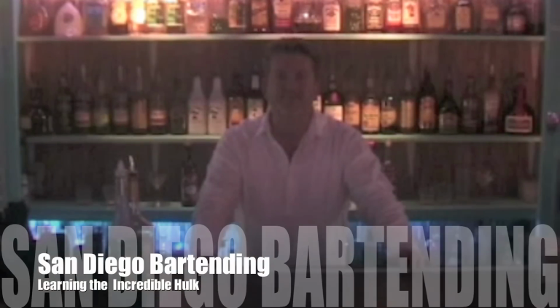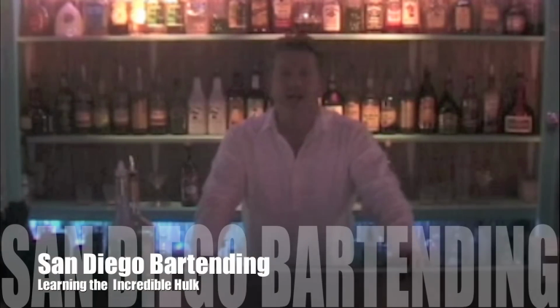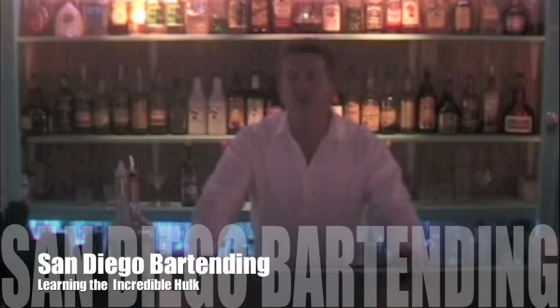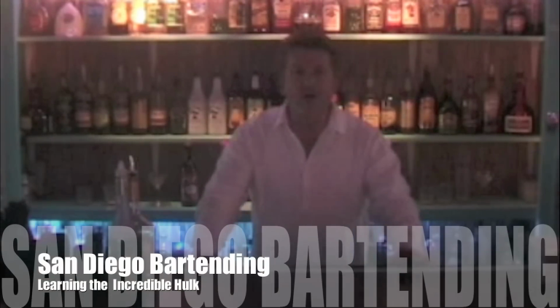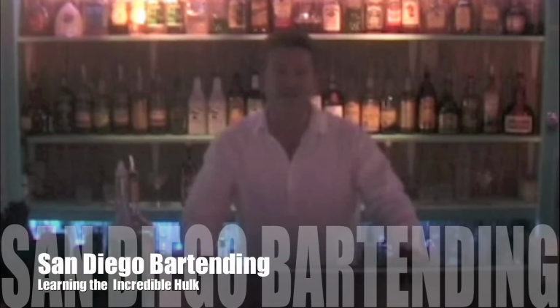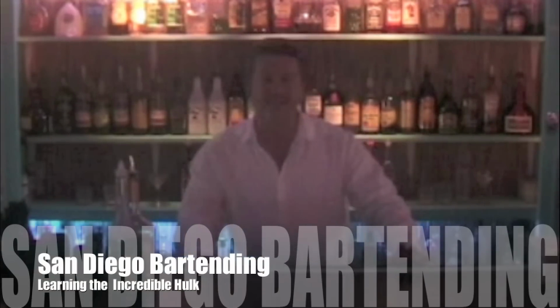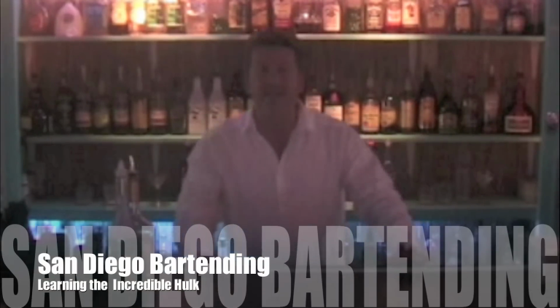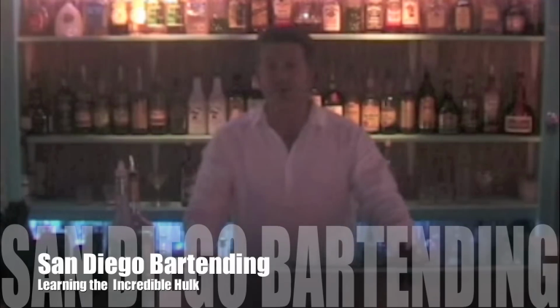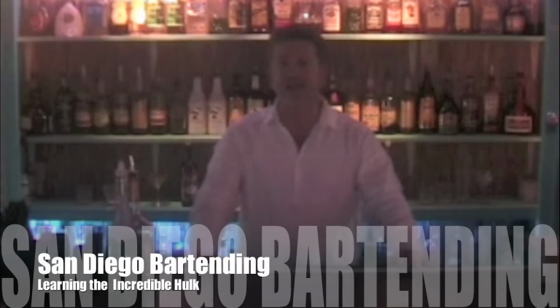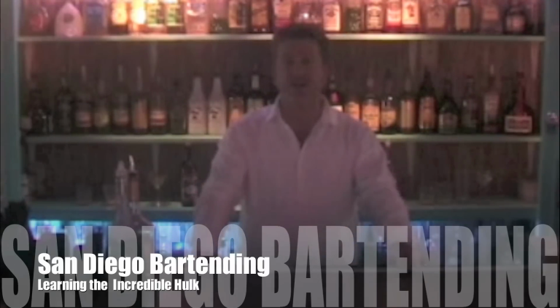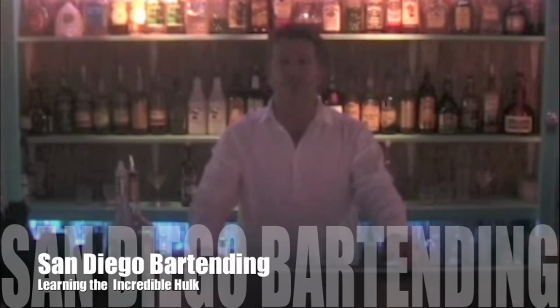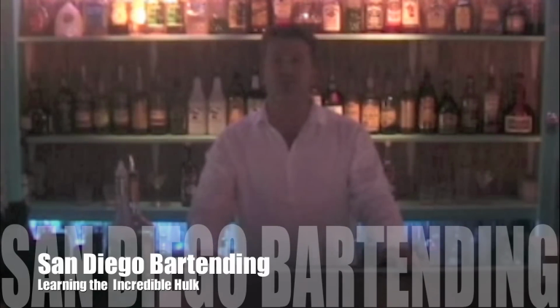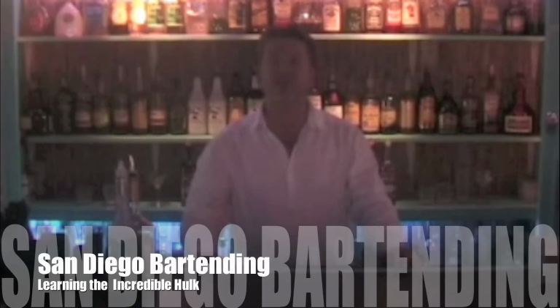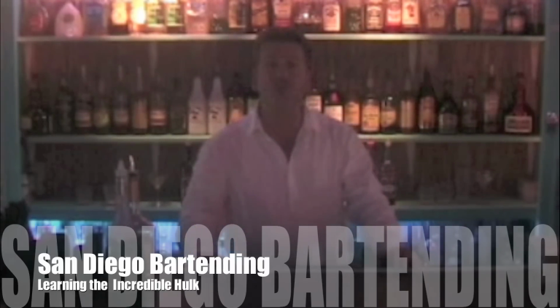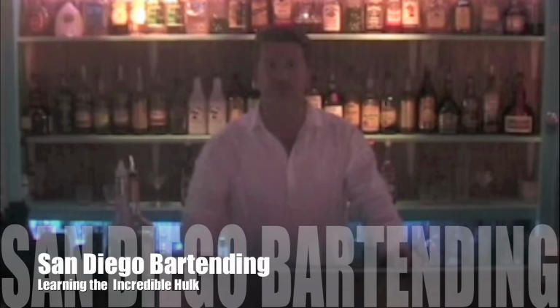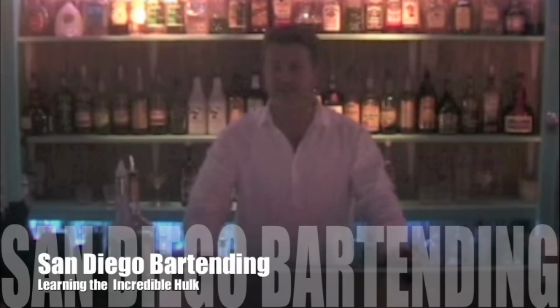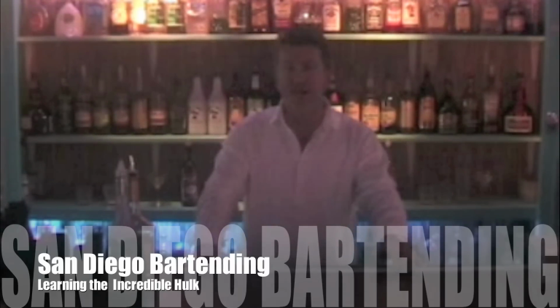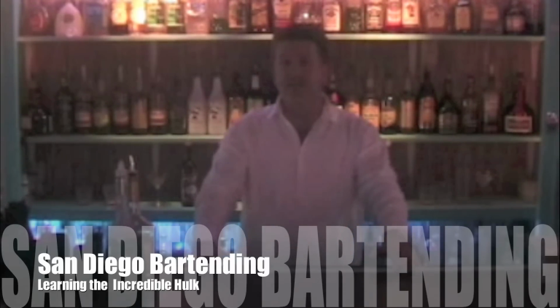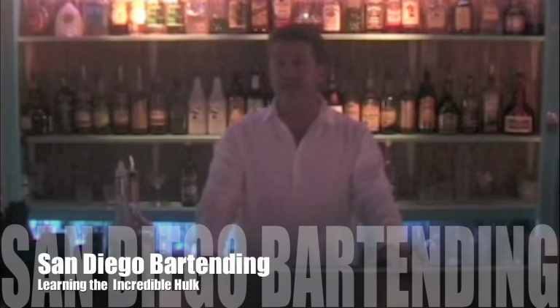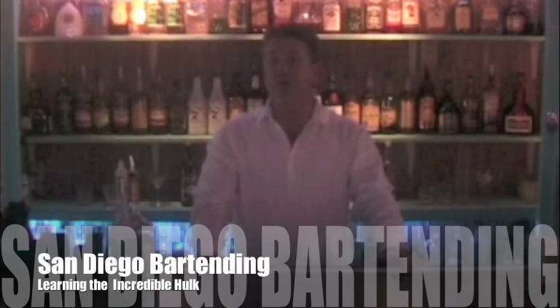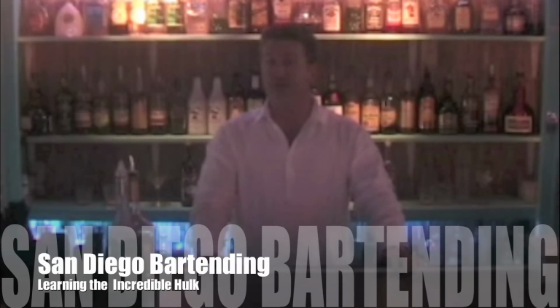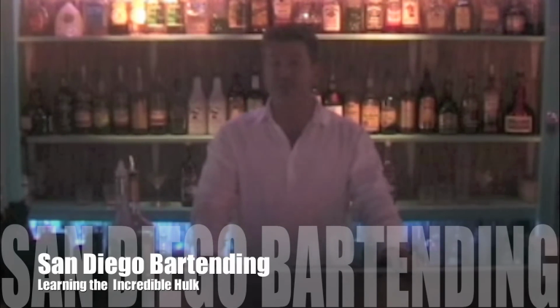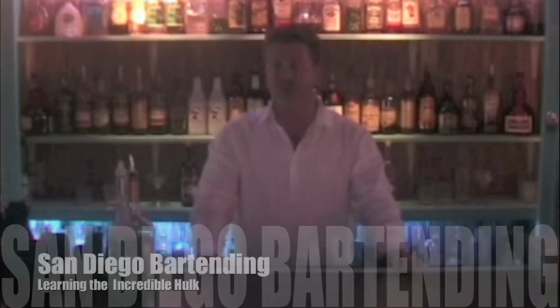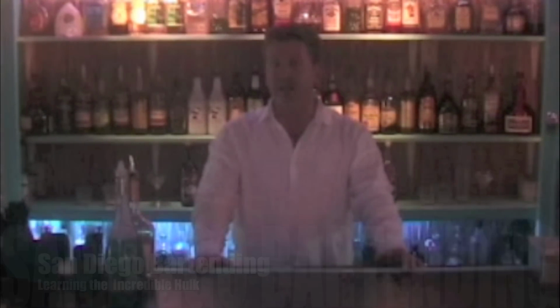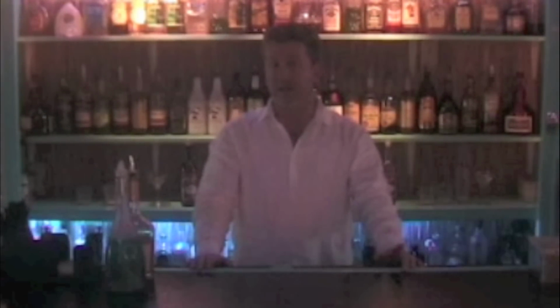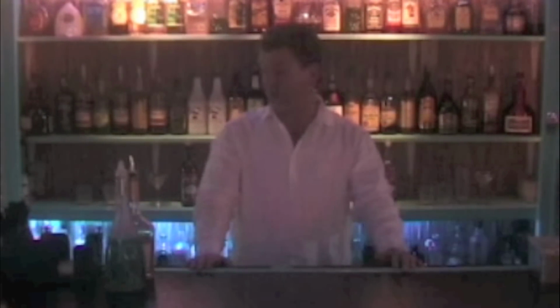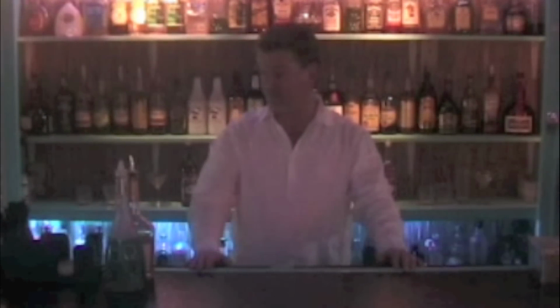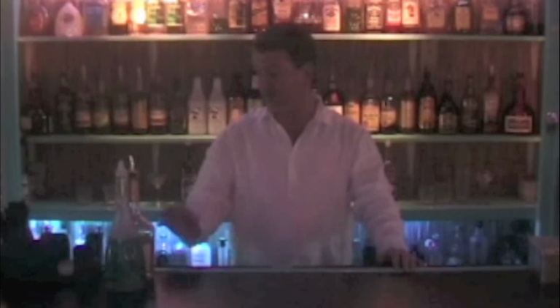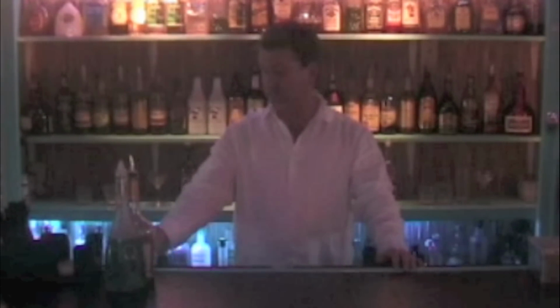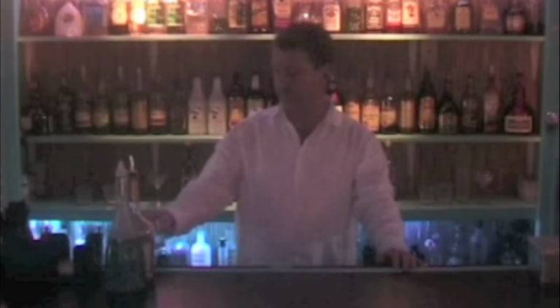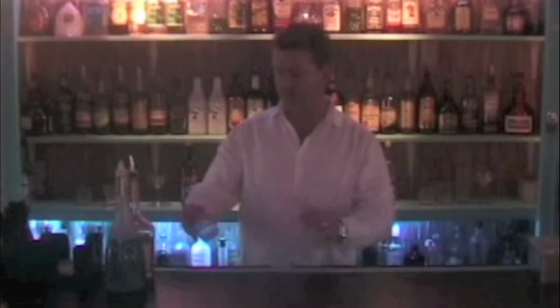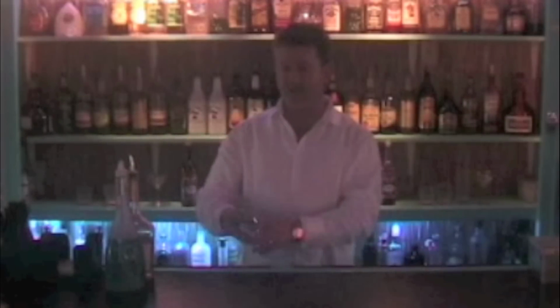Hello and welcome back to SanDiegoBartending.com's drink tutorial pages. Today we're going to do an incredible haul. So here we go.